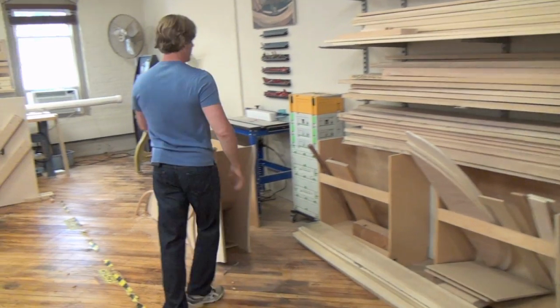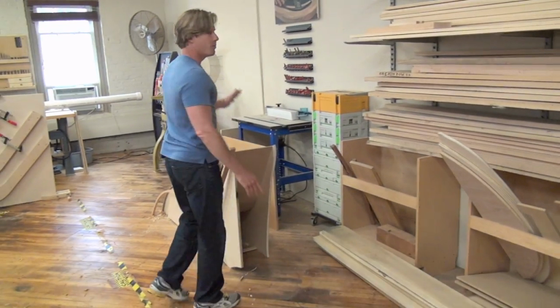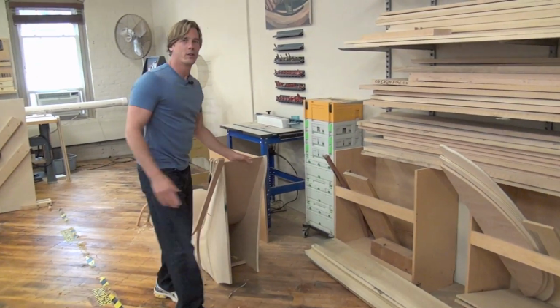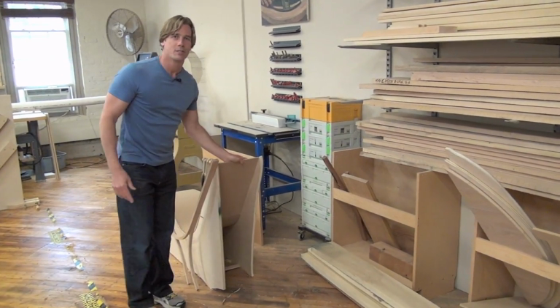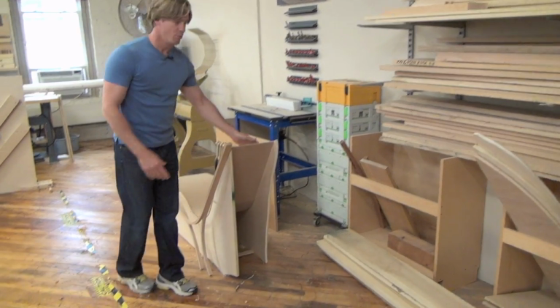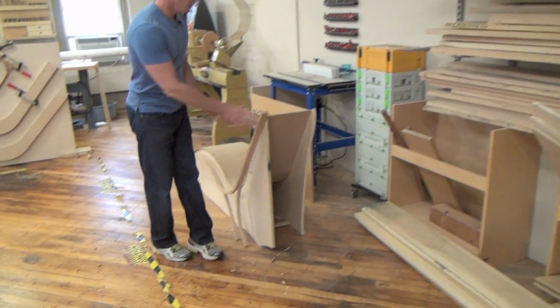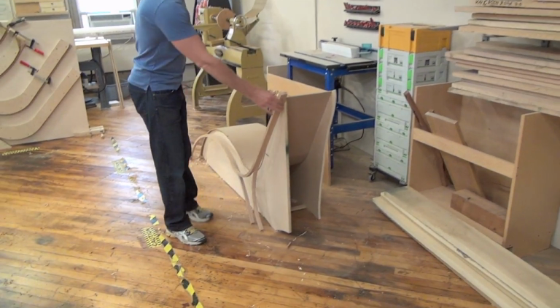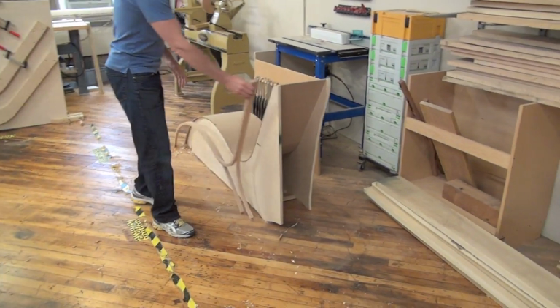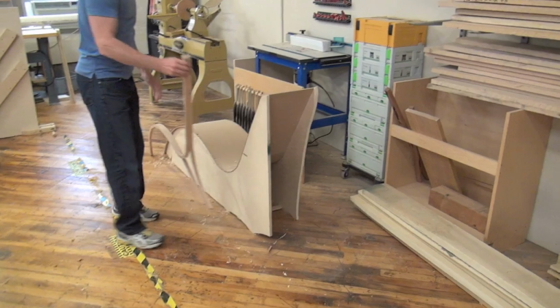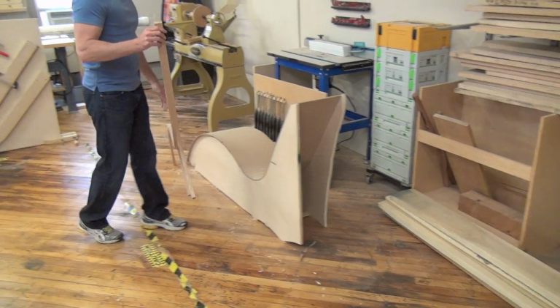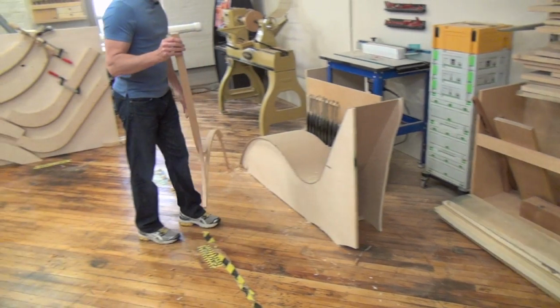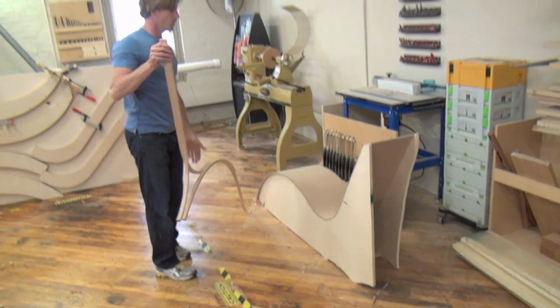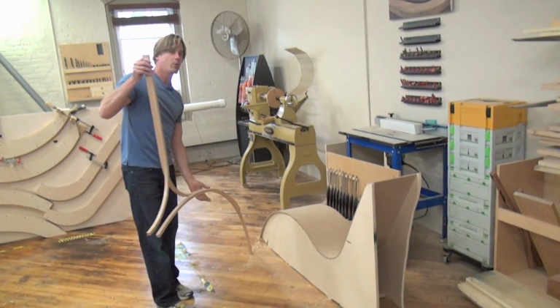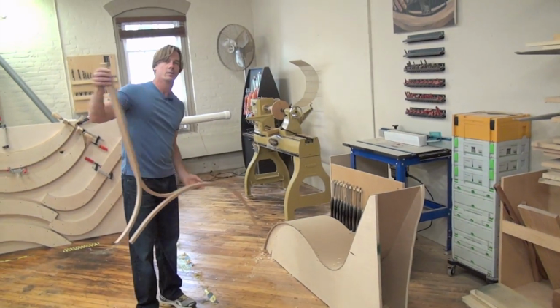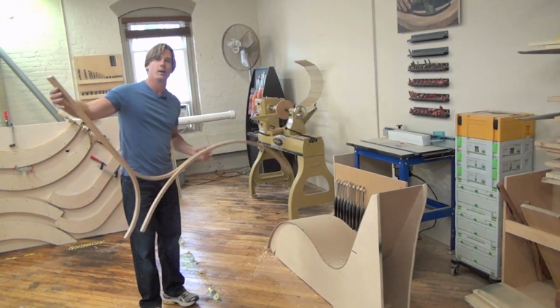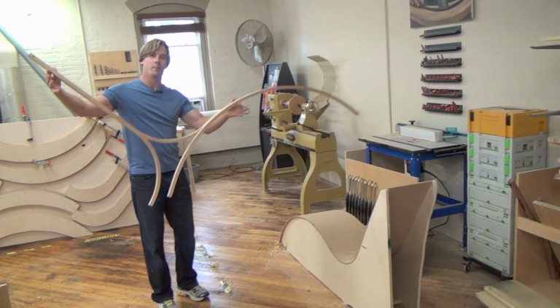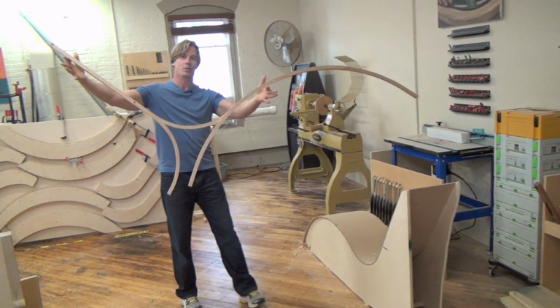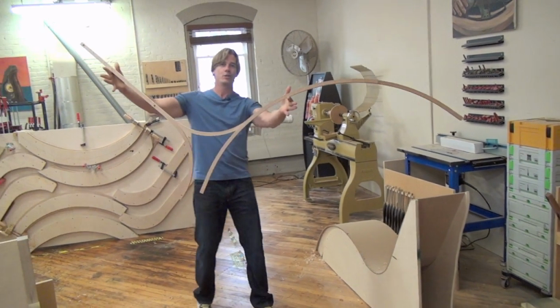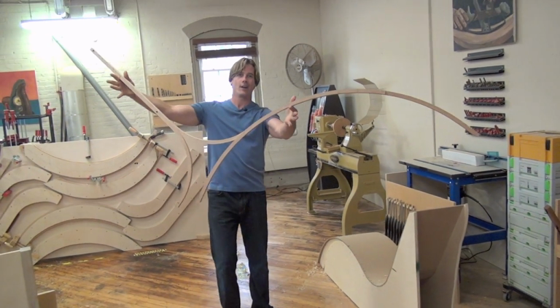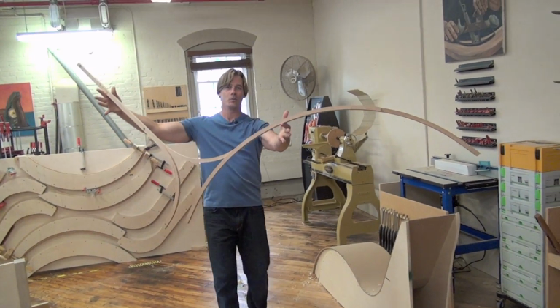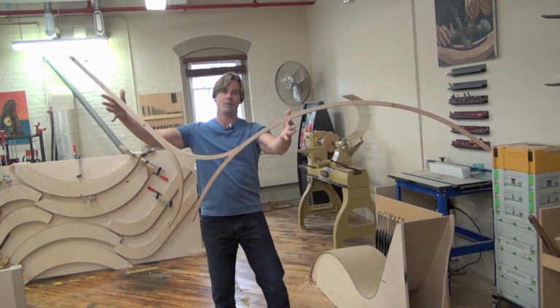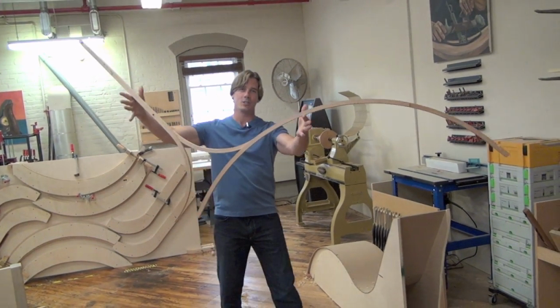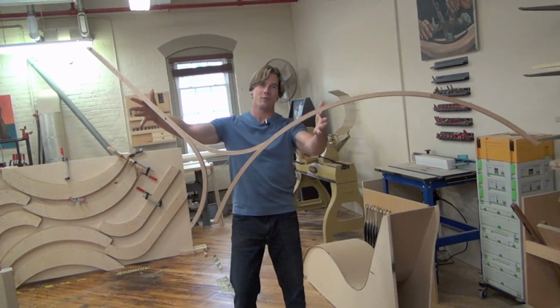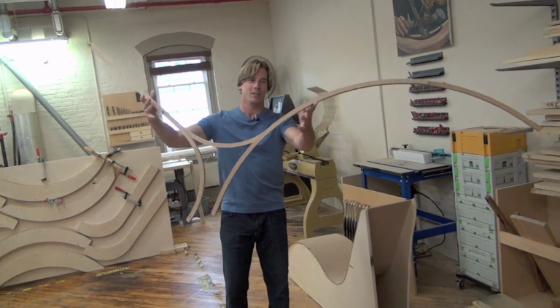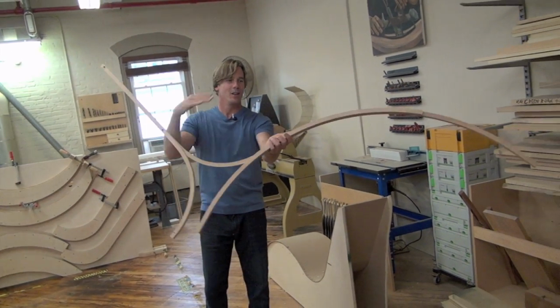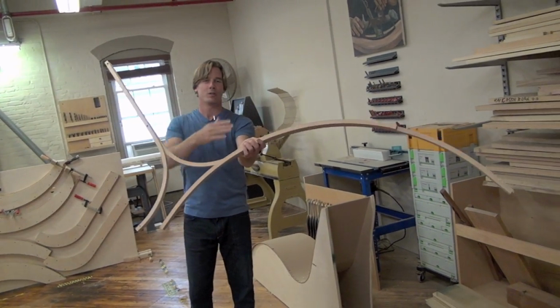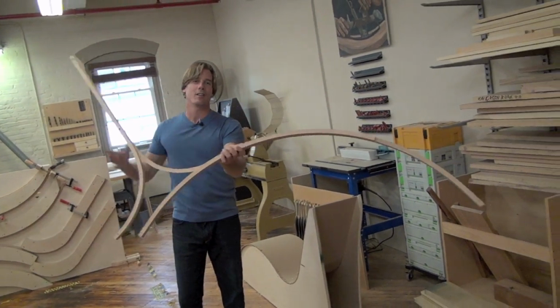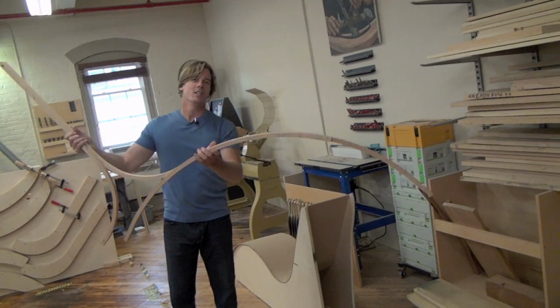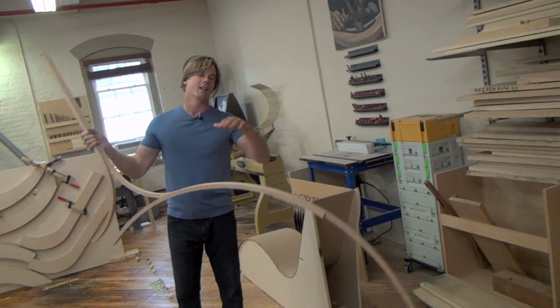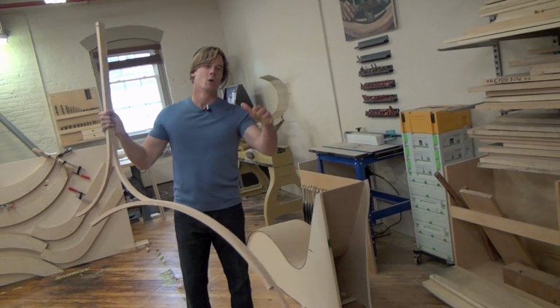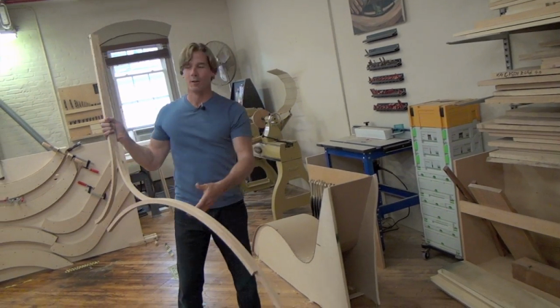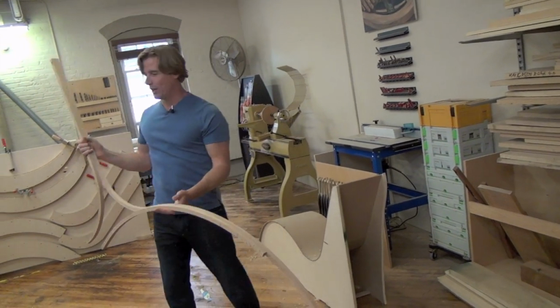Another prototype for Season 3 — it's a lounge chair. It's going to be really great. It's a bent lamination. We're going to have like 25 of these put together to make a super comfy chair.